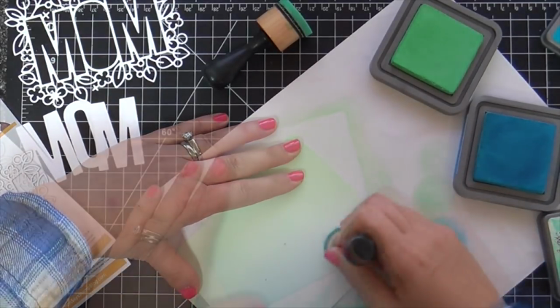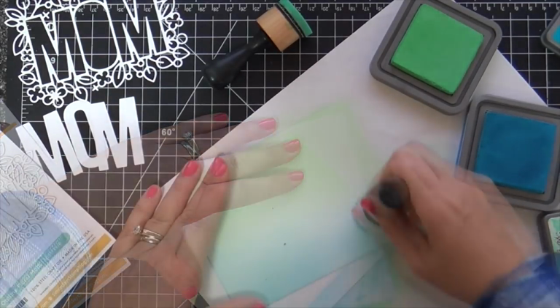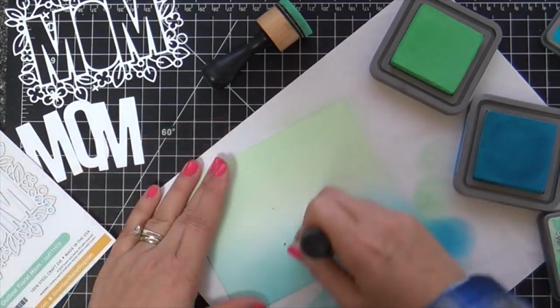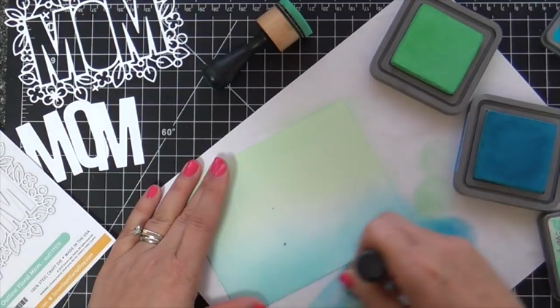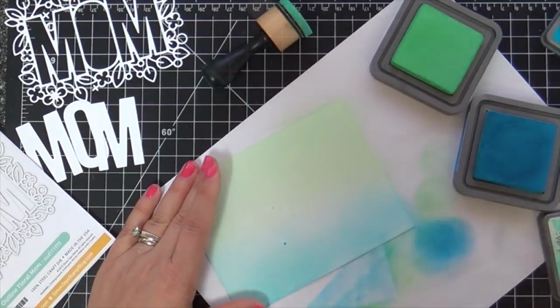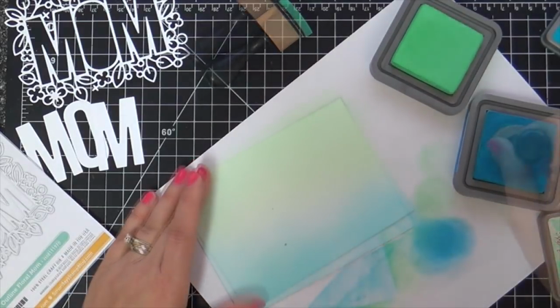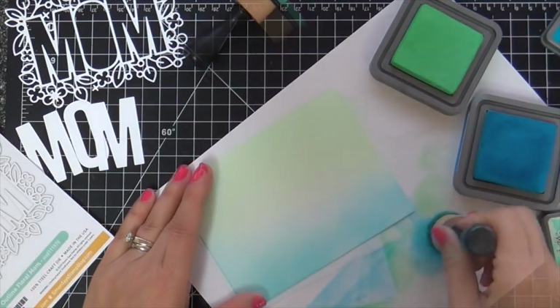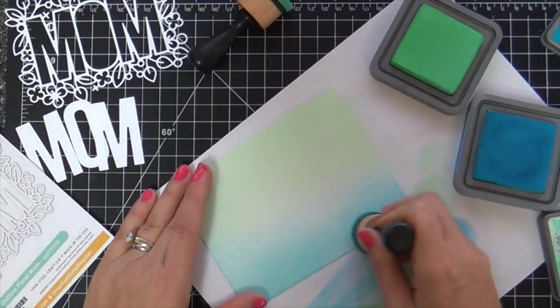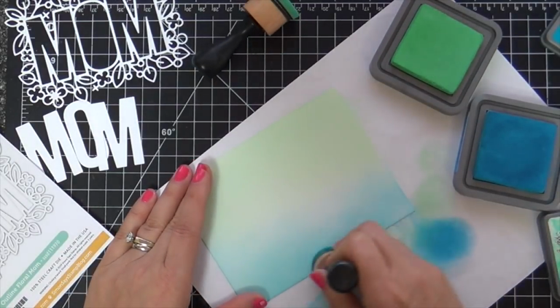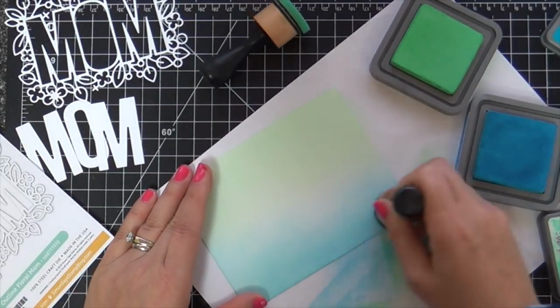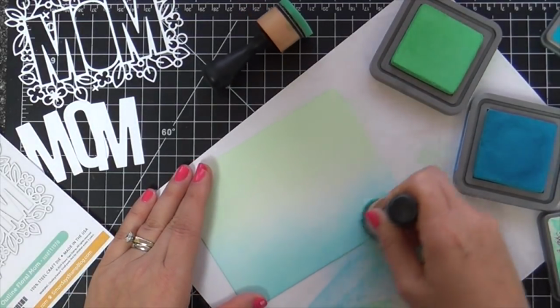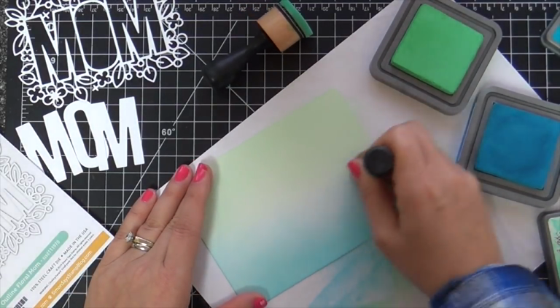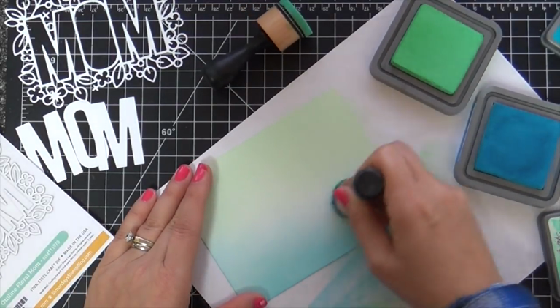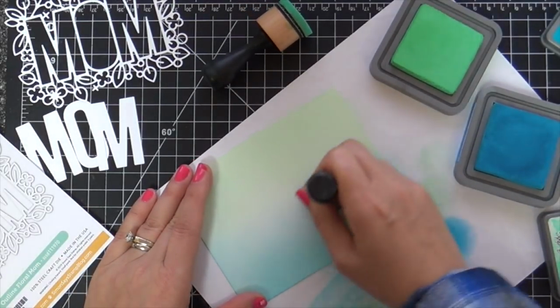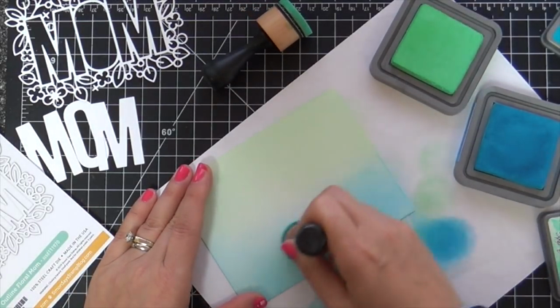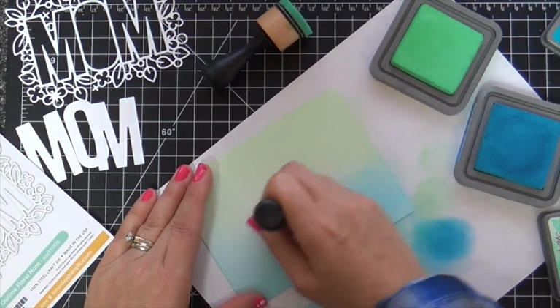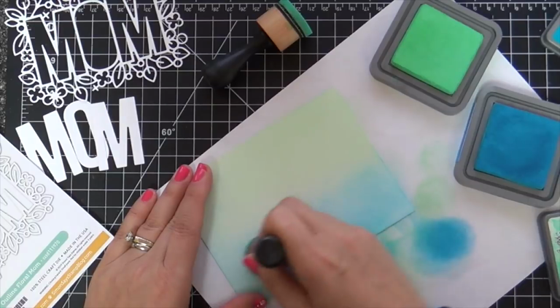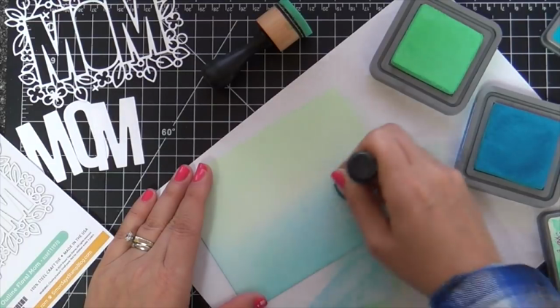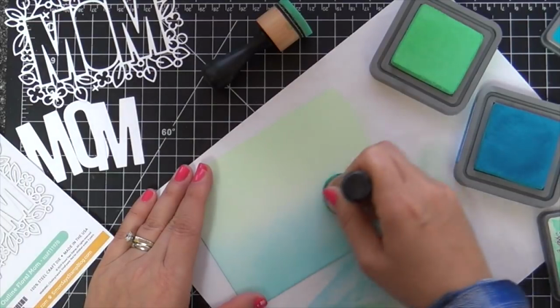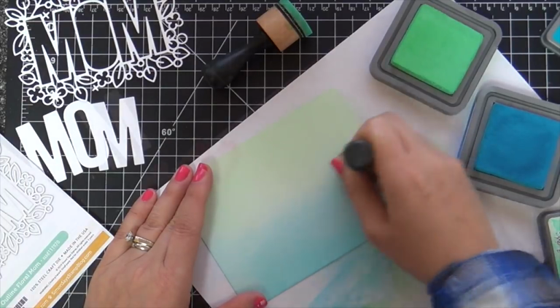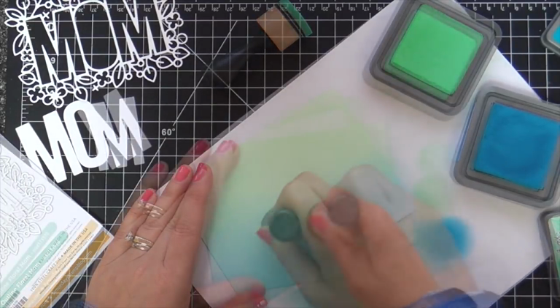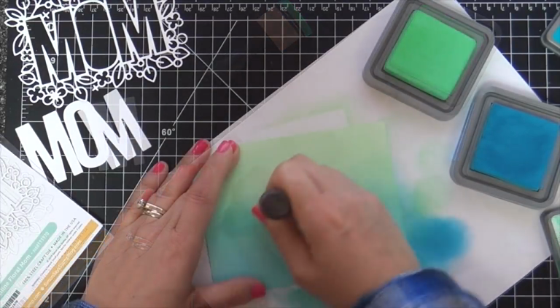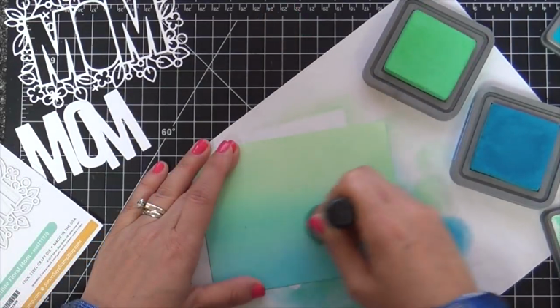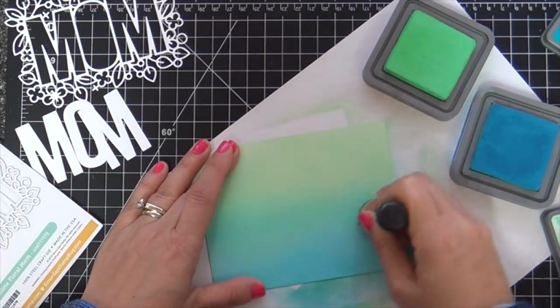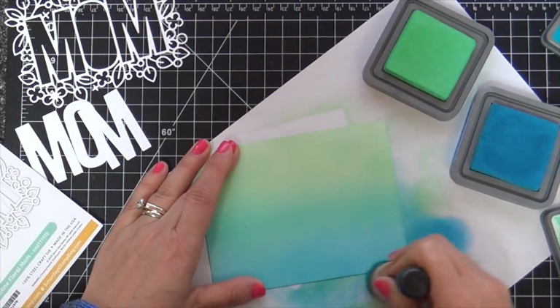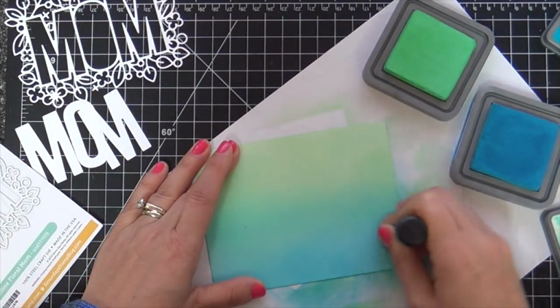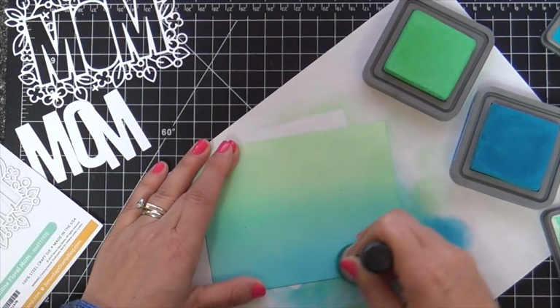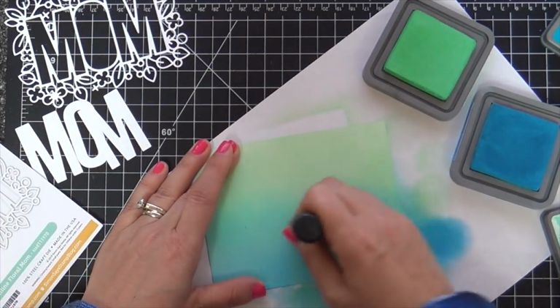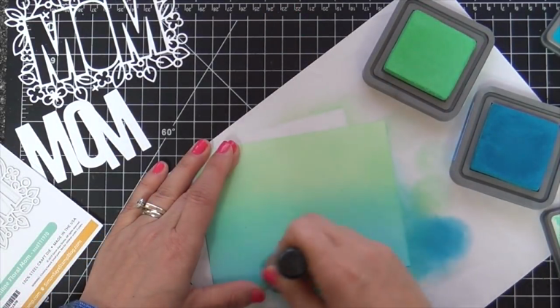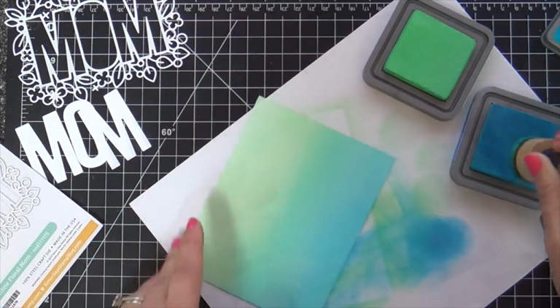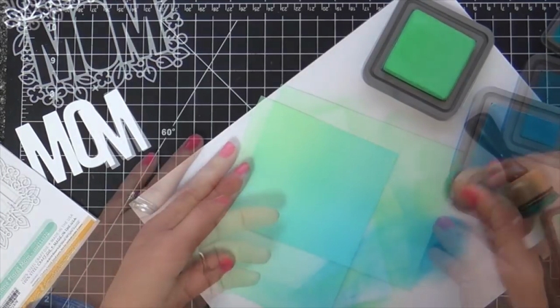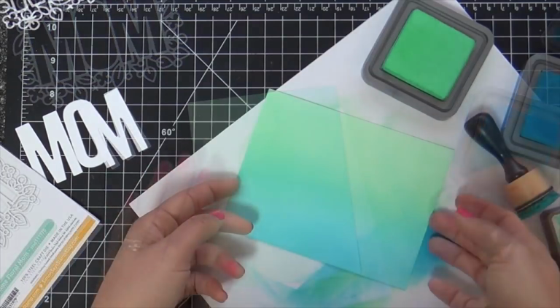To me, Cracked Pistachio and Mermaid Lagoon, they're like peanut butter and jelly. They're like chips and salsa. They're like comfy sweatpants and an afternoon nap. You know what I mean? A match made in heaven.